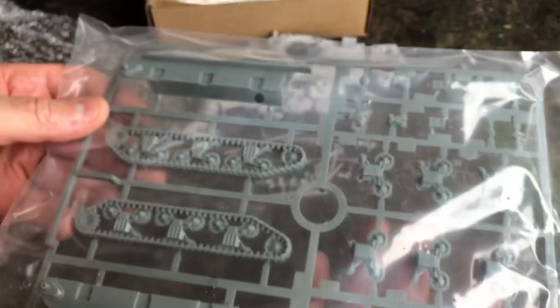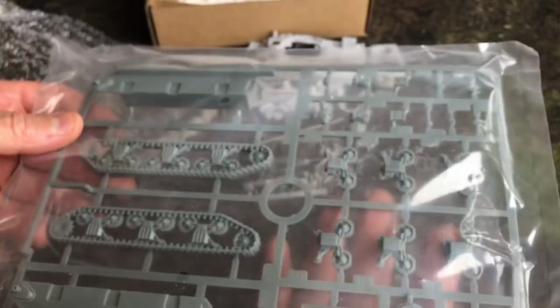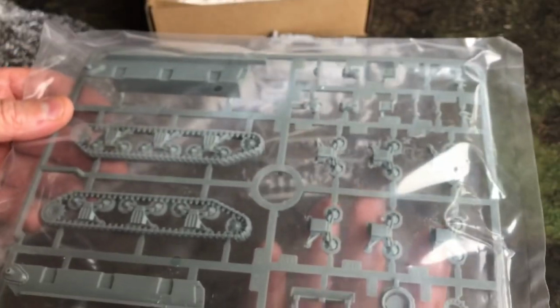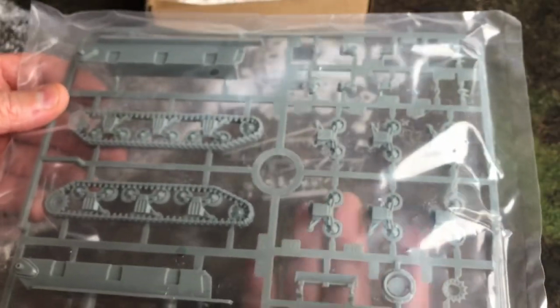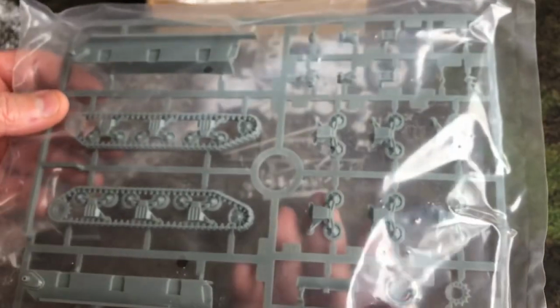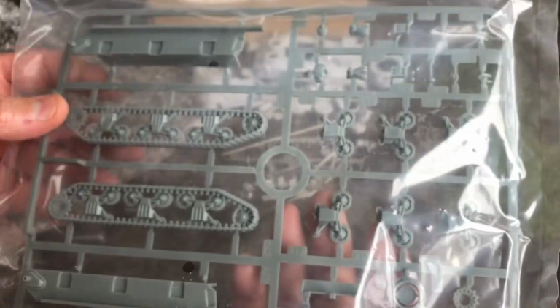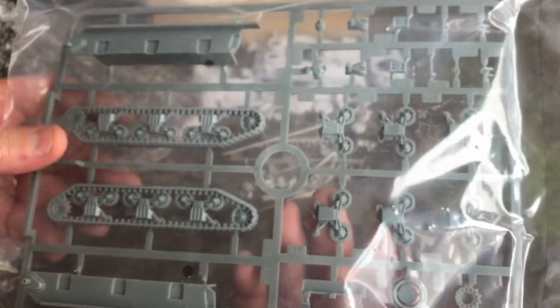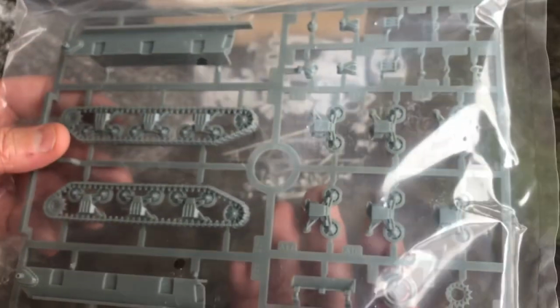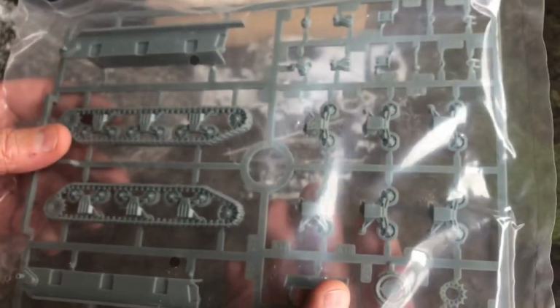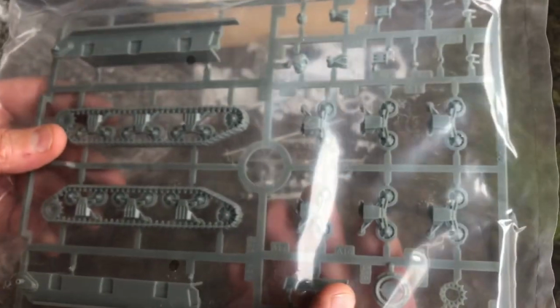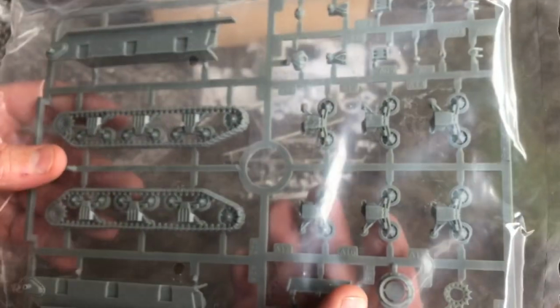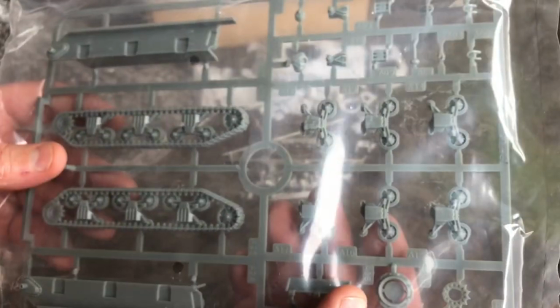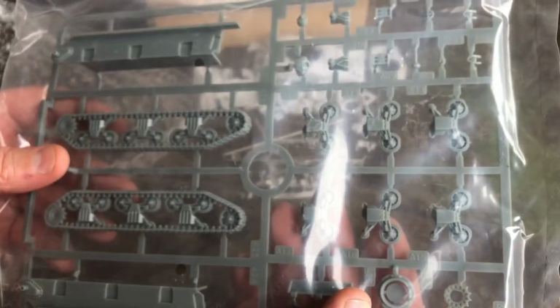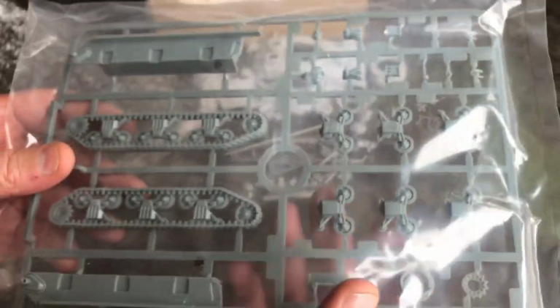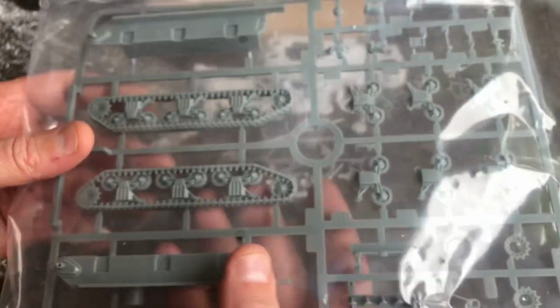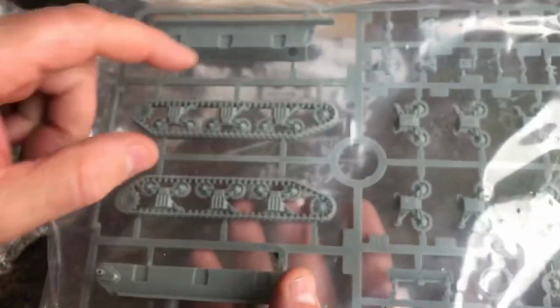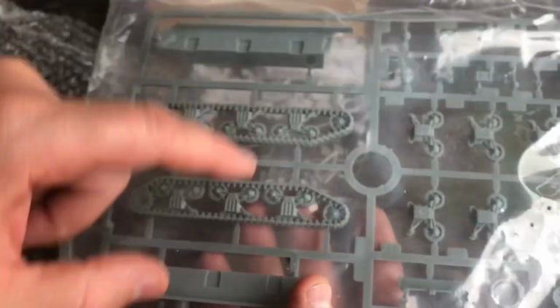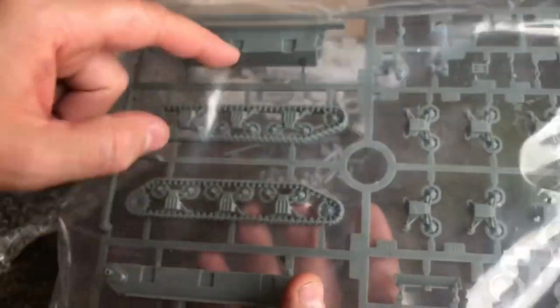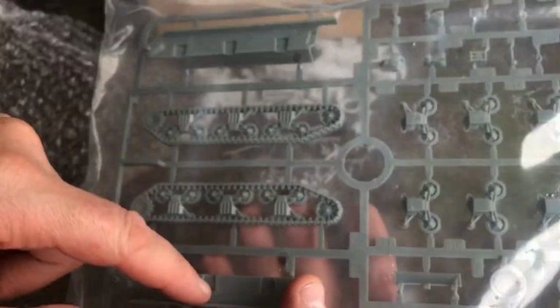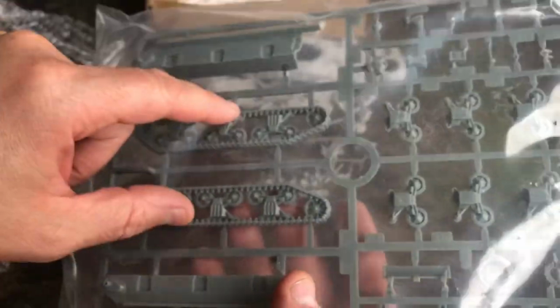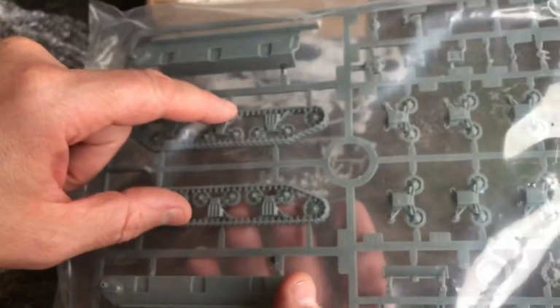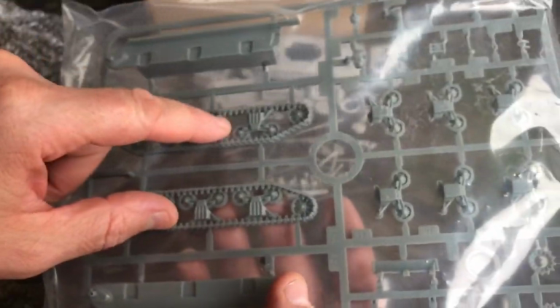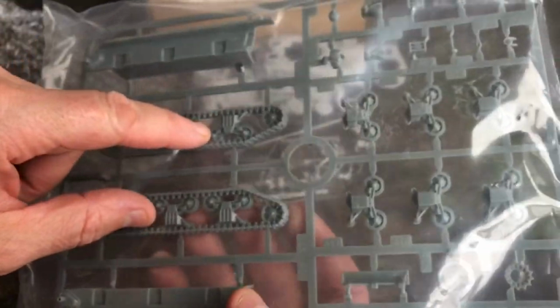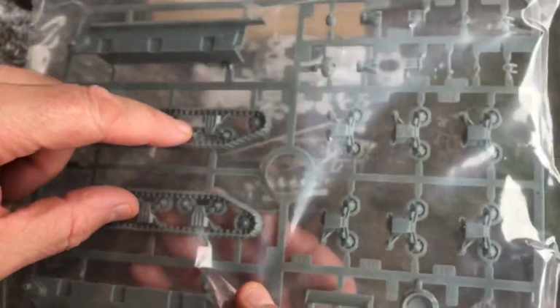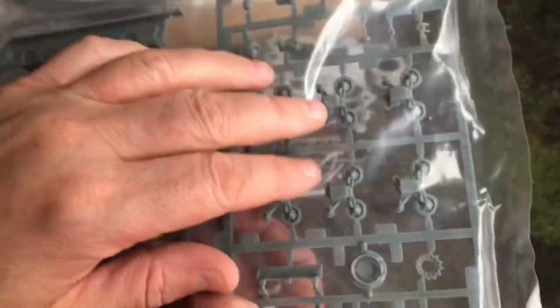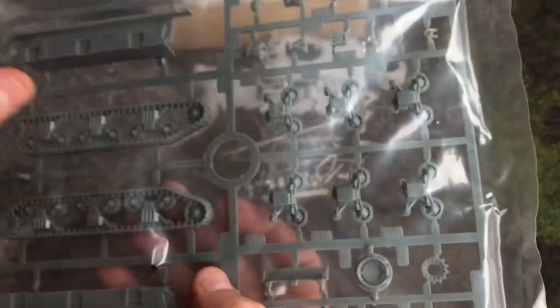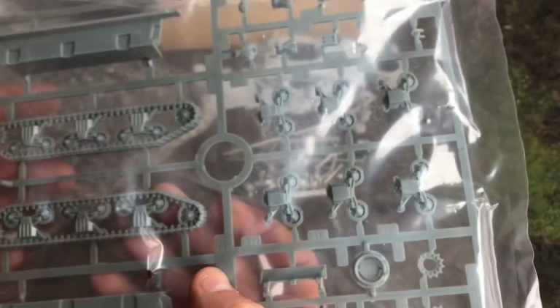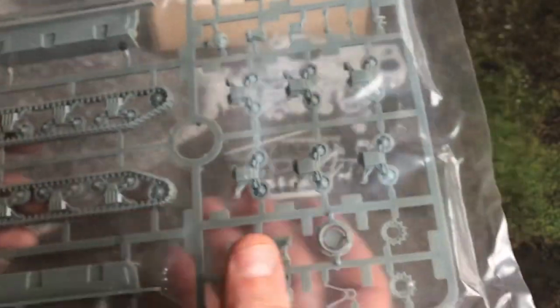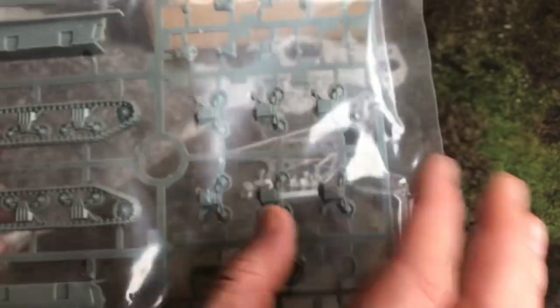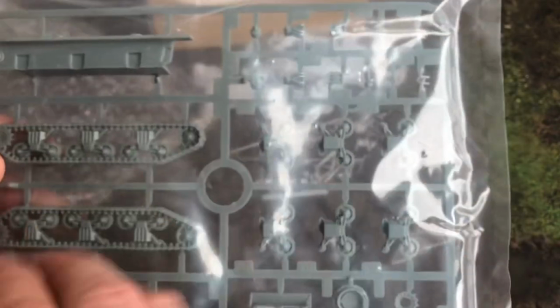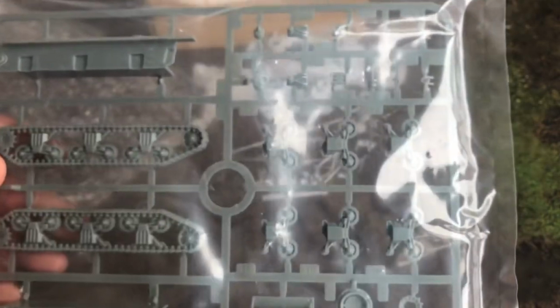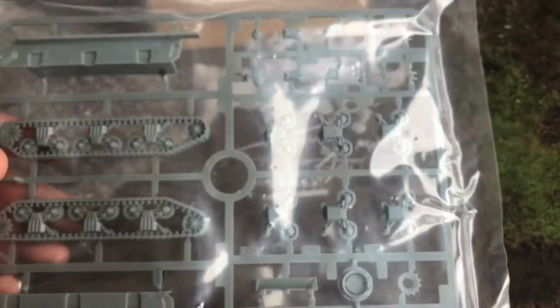This is the standard sprue used for a lot of the Shermans we do, which includes the main hull and the tracks and the bogies — the main parts we're interested in for this build.